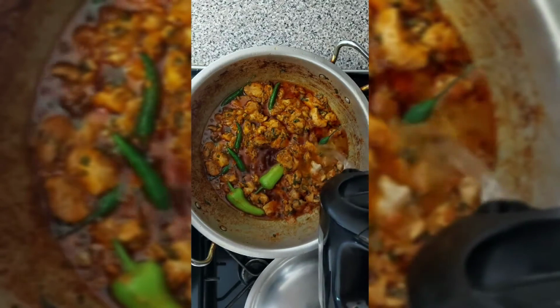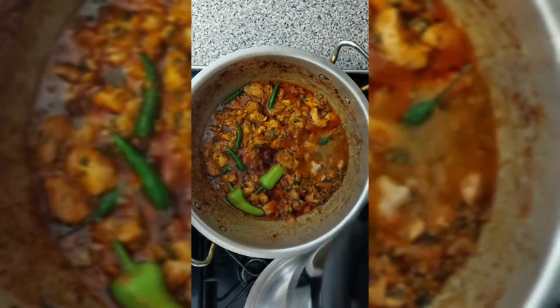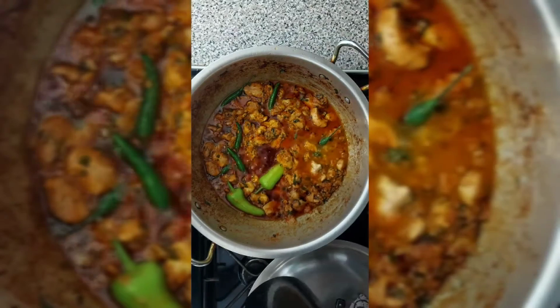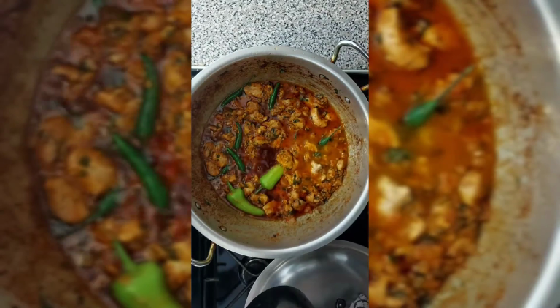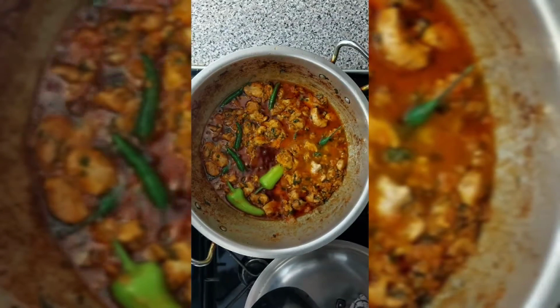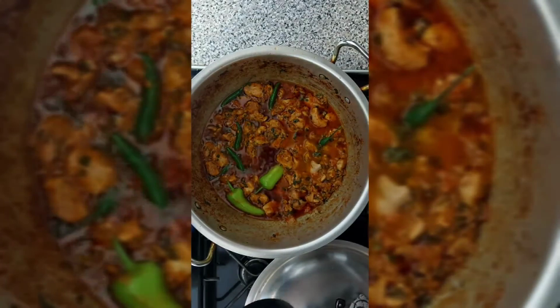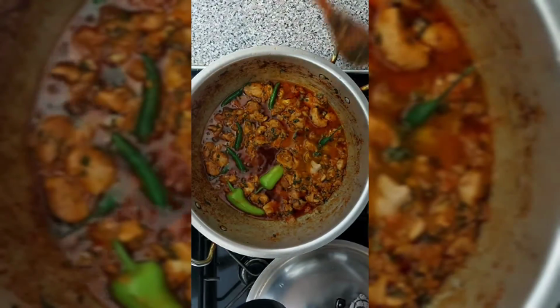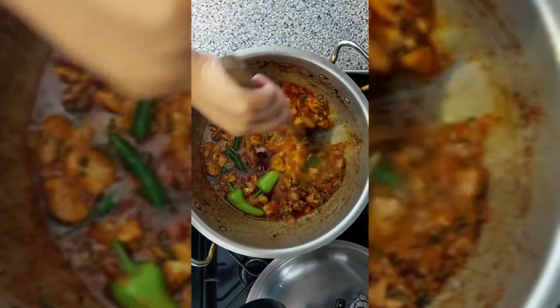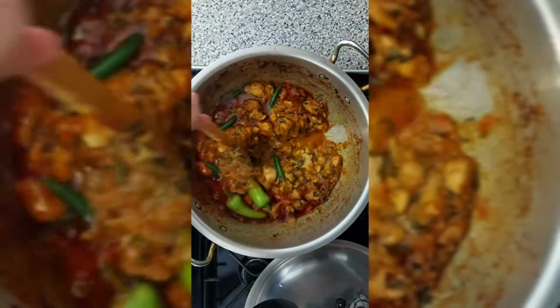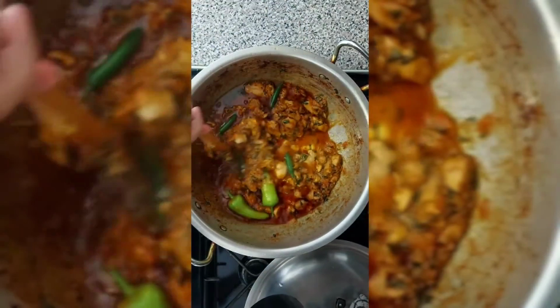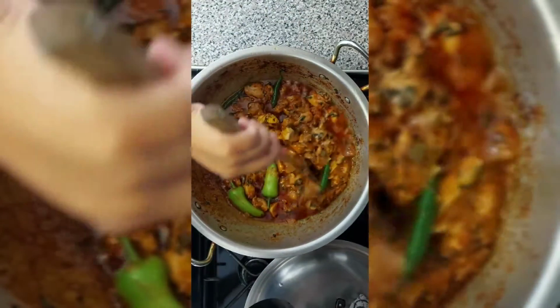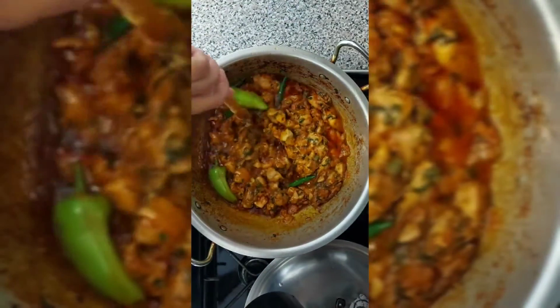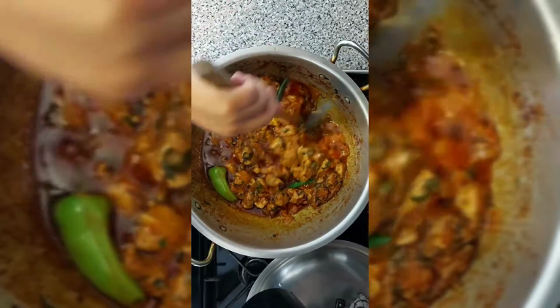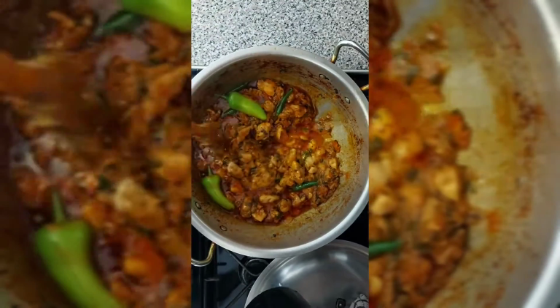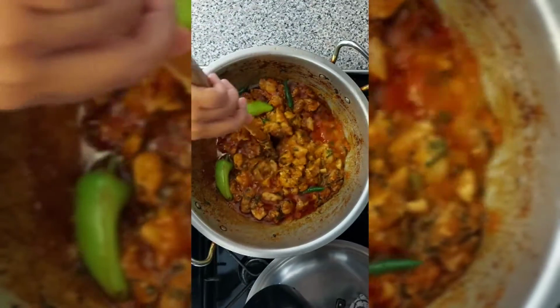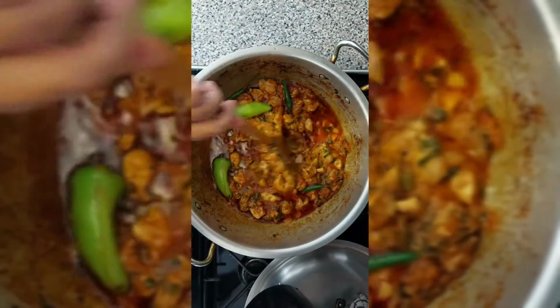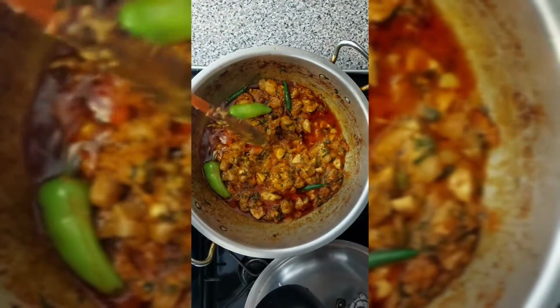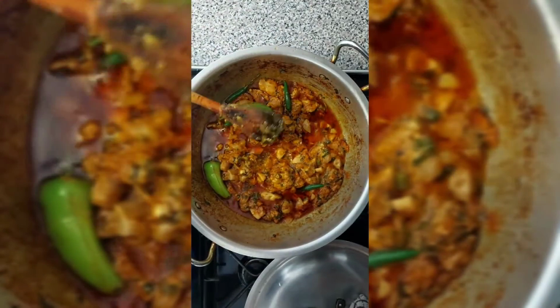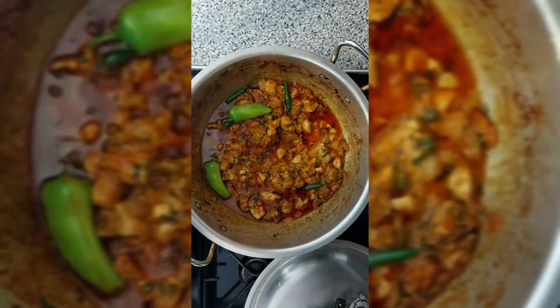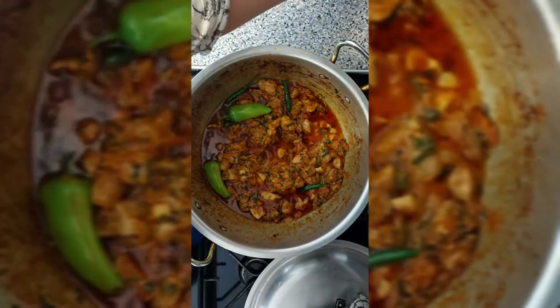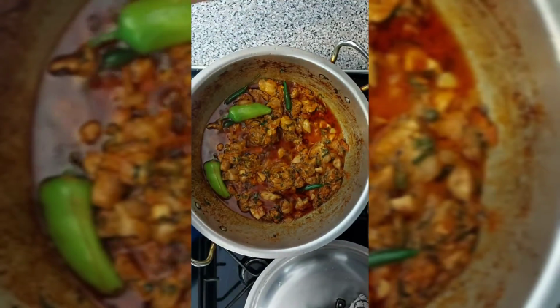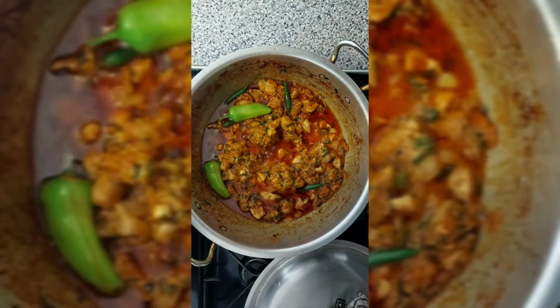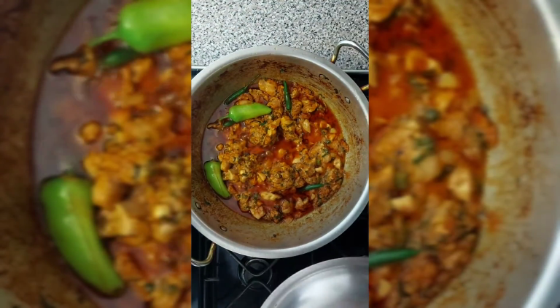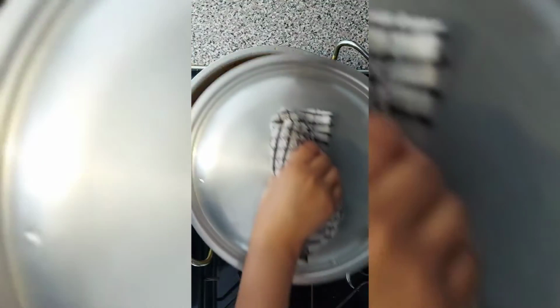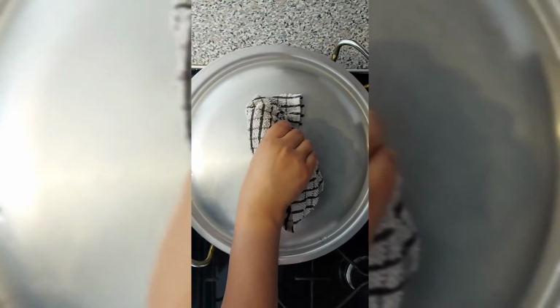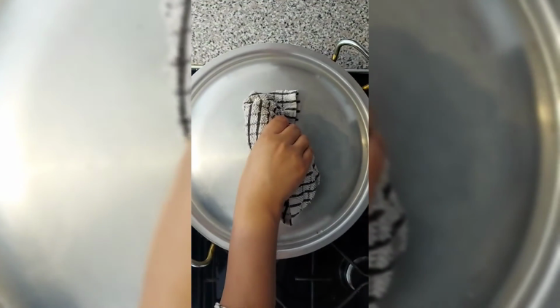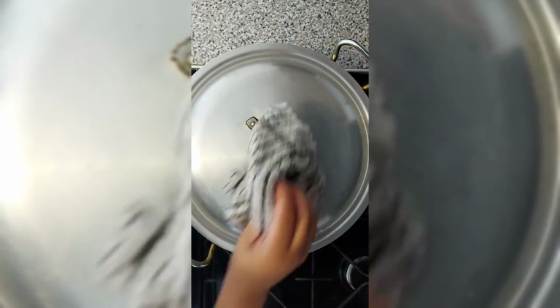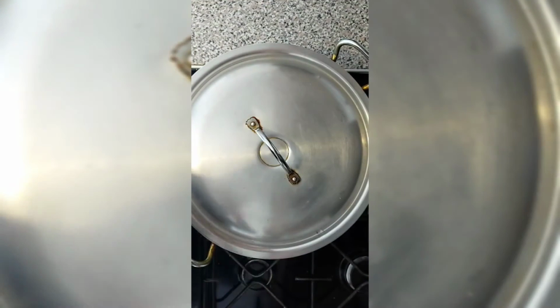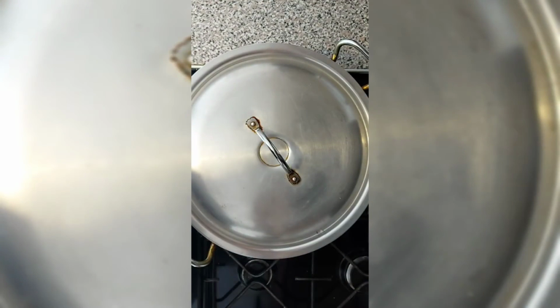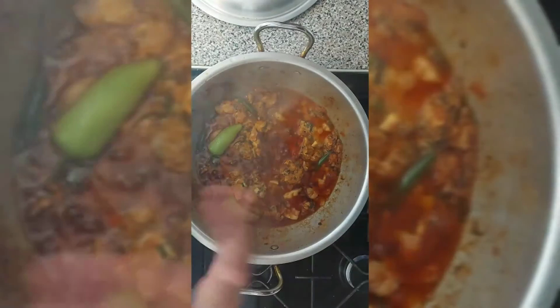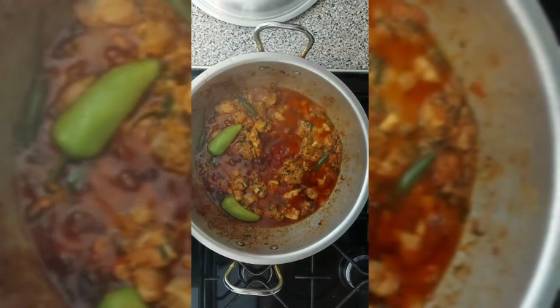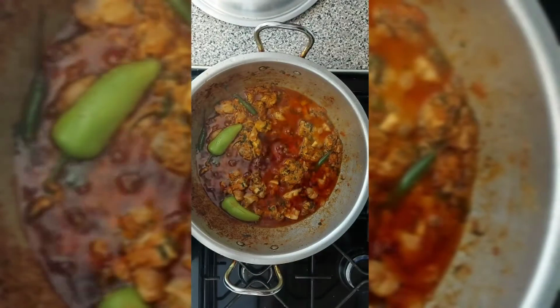I'm covering it now and leaving it to rest for about 10 to 20 minutes. As you can see I've added a little bit of water just so the consistency is not too thick and you can actually plate it up. I'm going to cover it and leave it for 10–15 minutes and it'll be ready. And there you are.